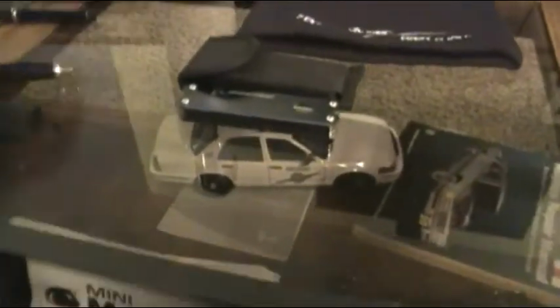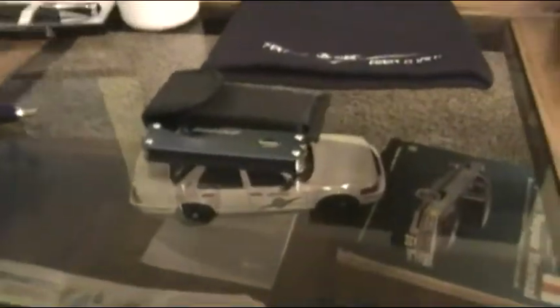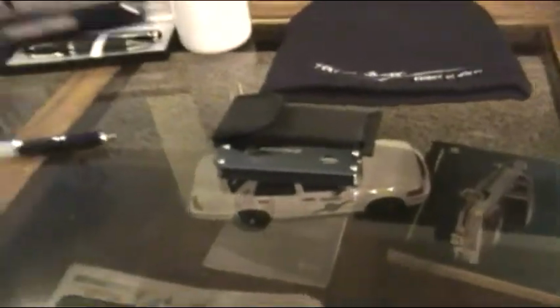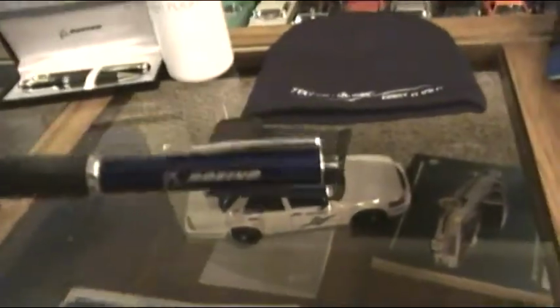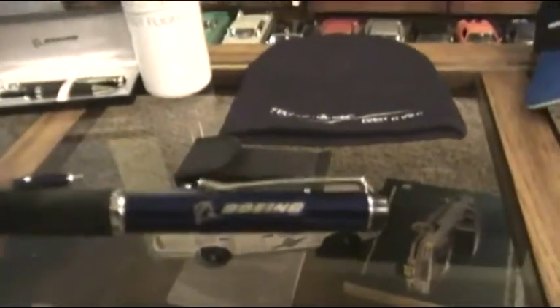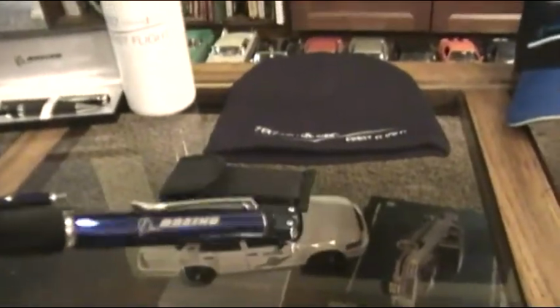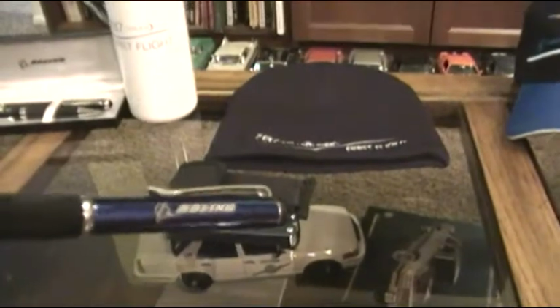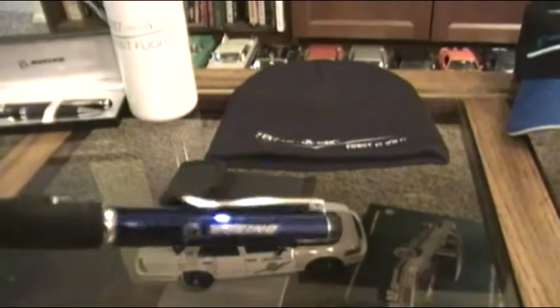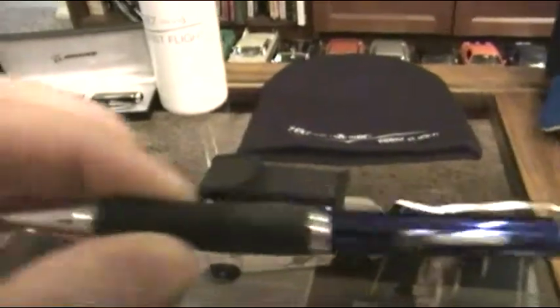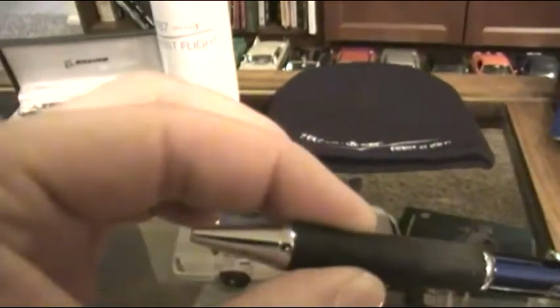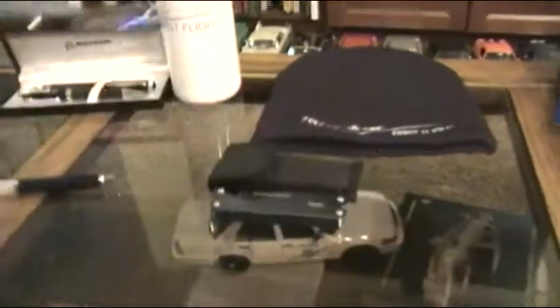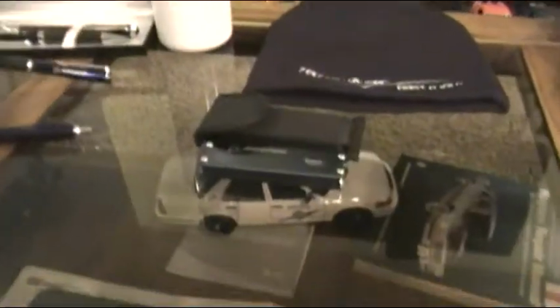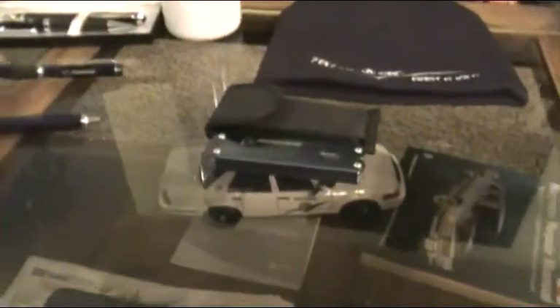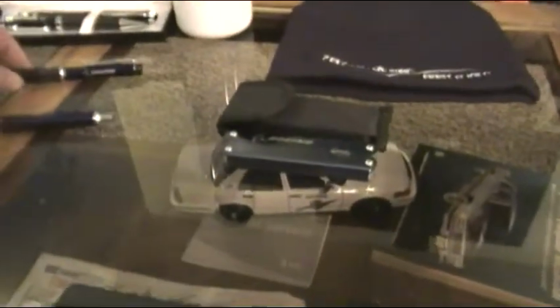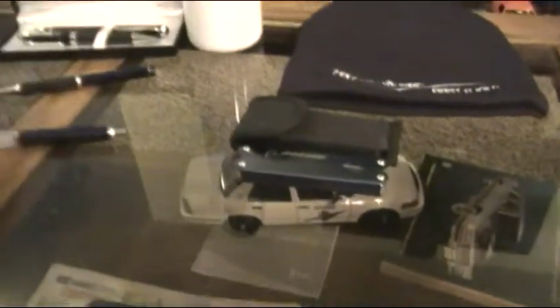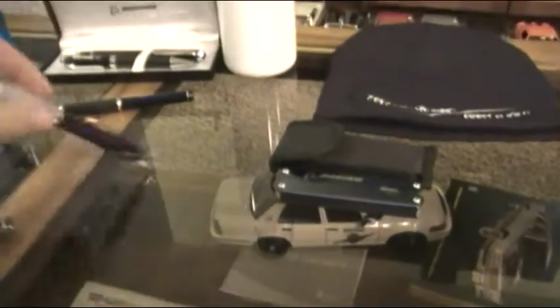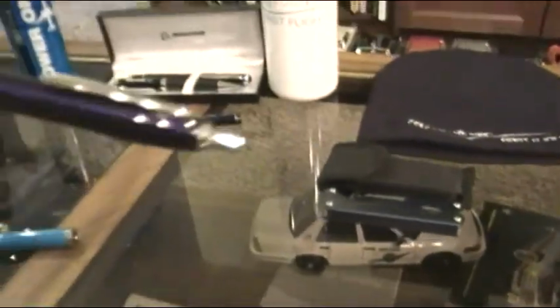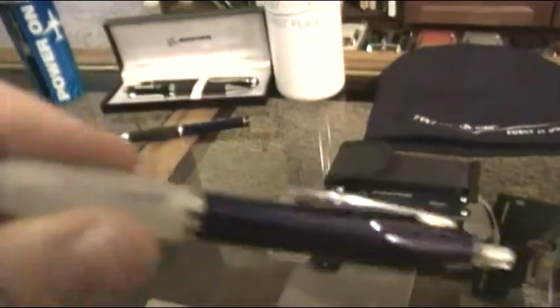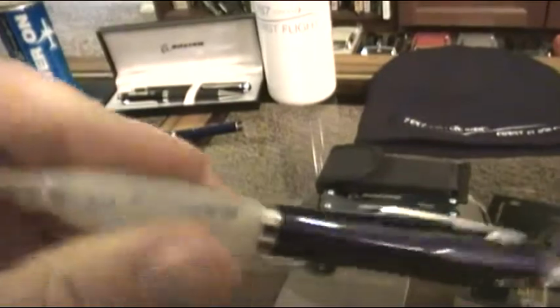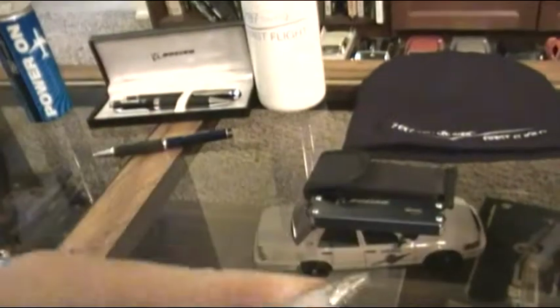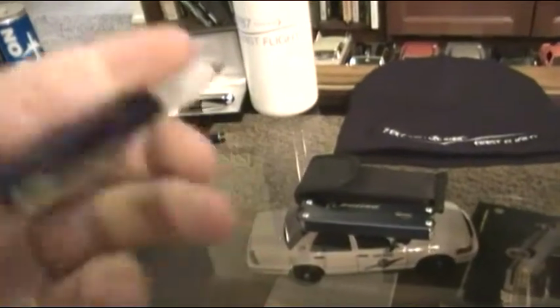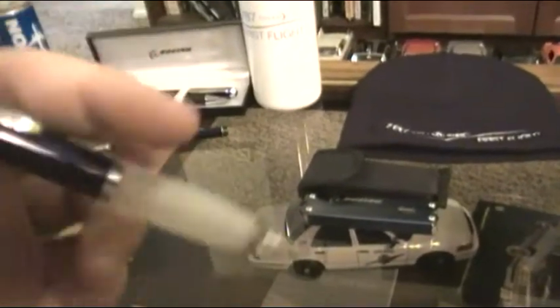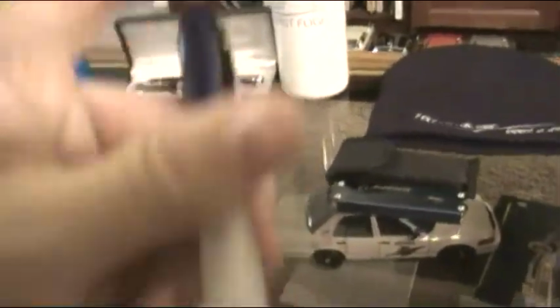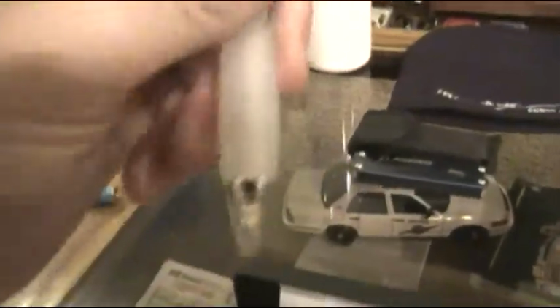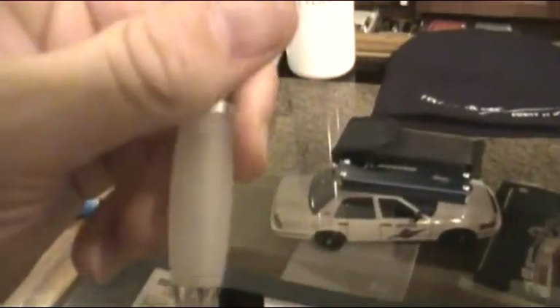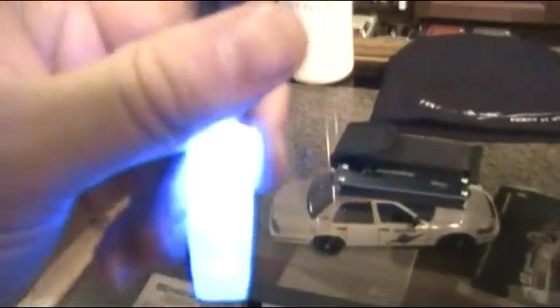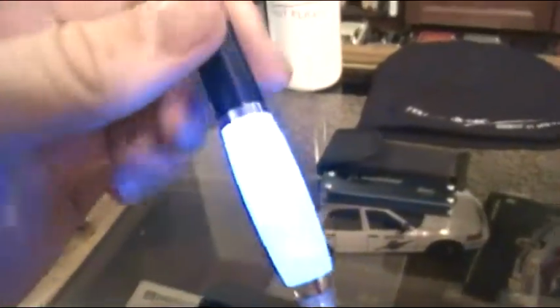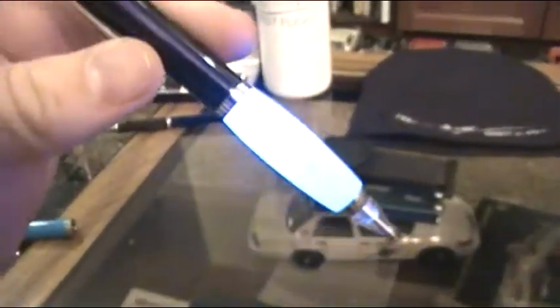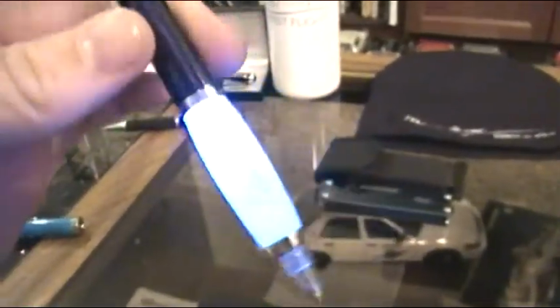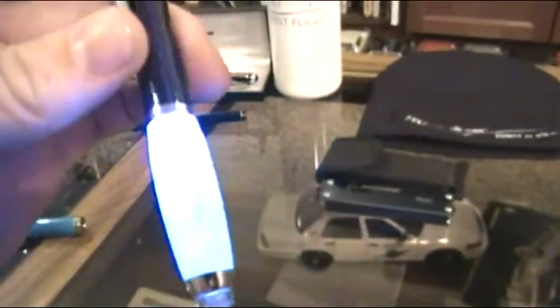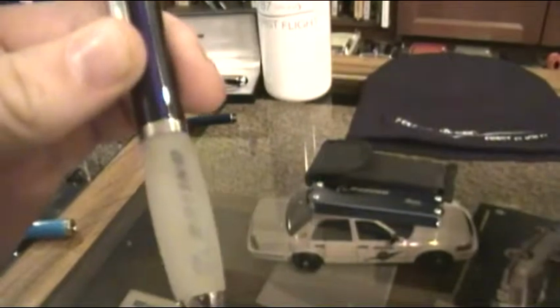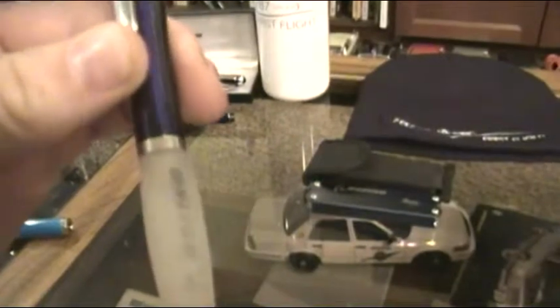It was kind of a pain to work with, but I've got a nice pen — nice metallic back to it, cushioned. I think I was given that one. This one here, another Boeing pen, it's got a cool little feature — it lights up. I bought this one.